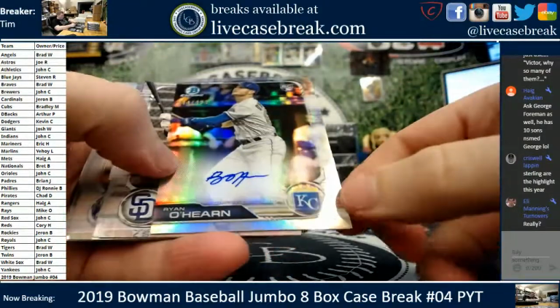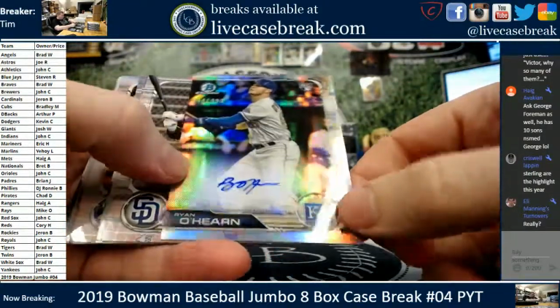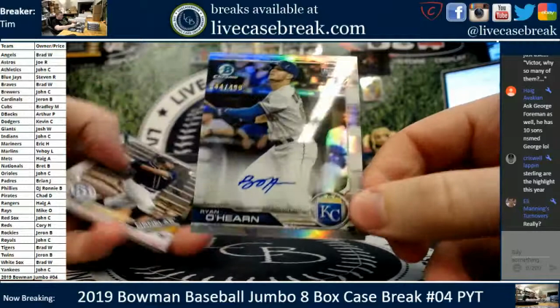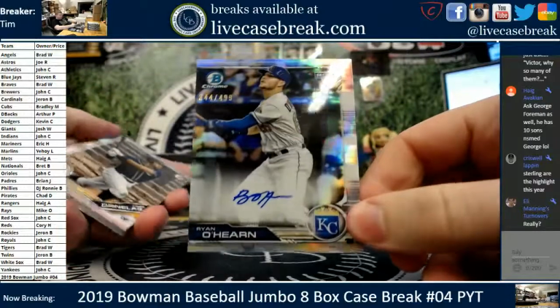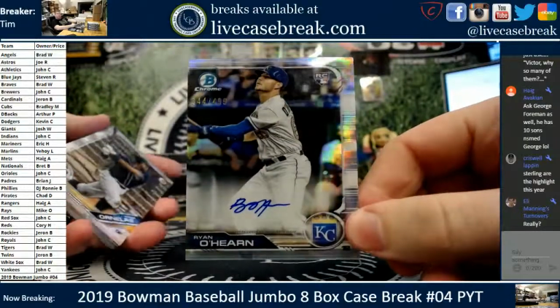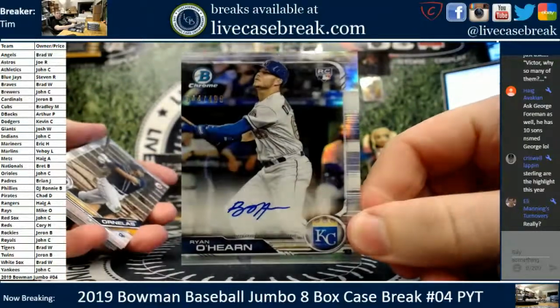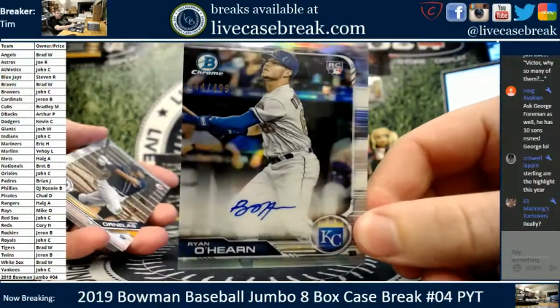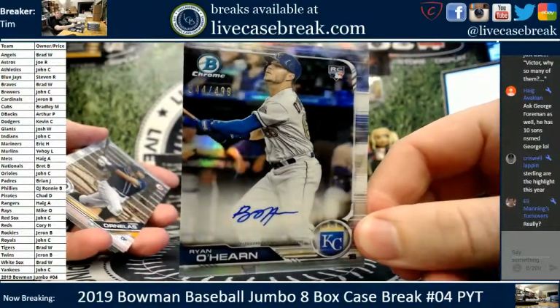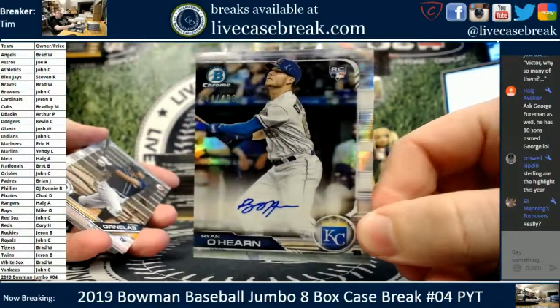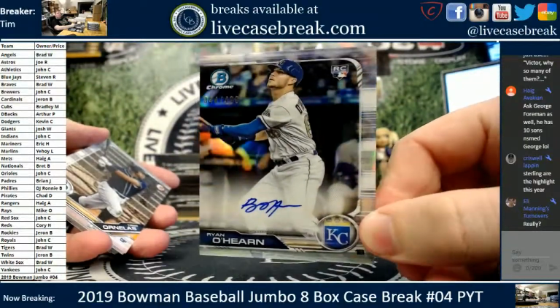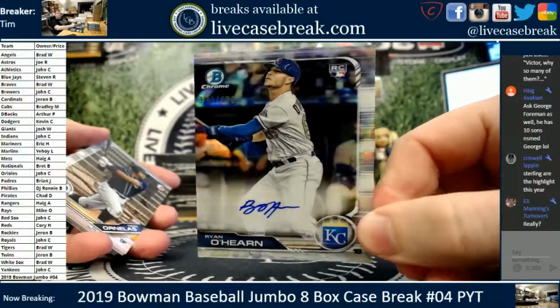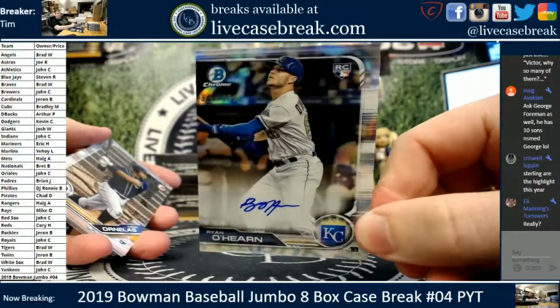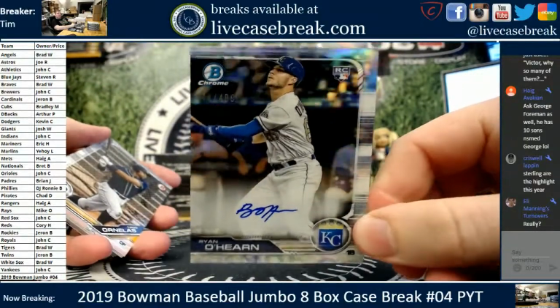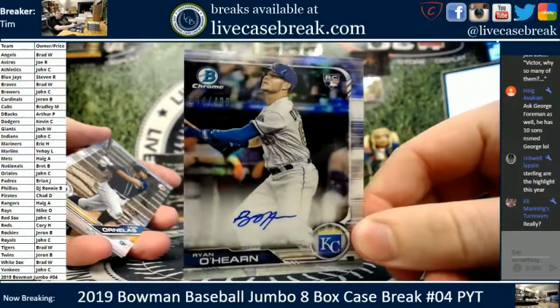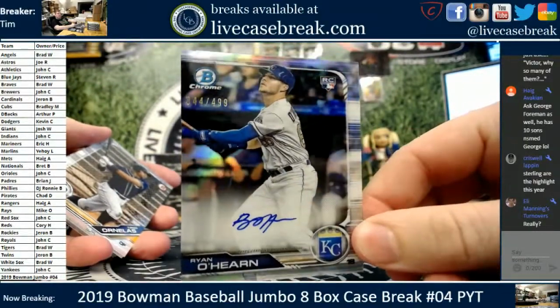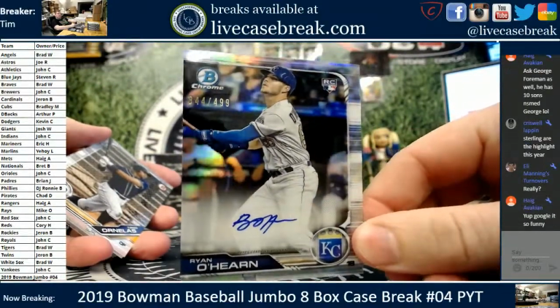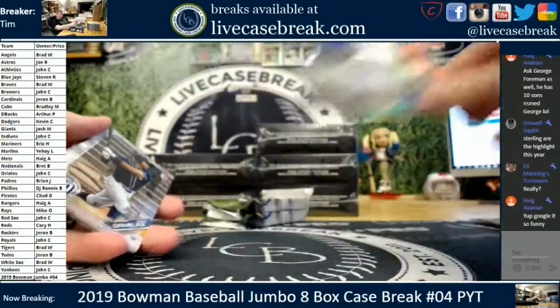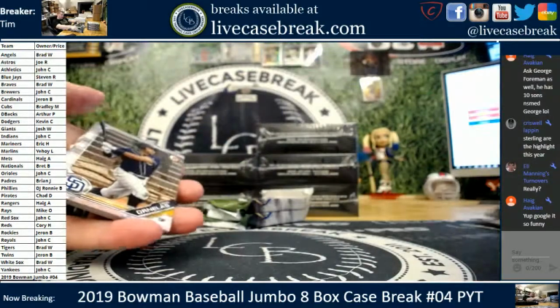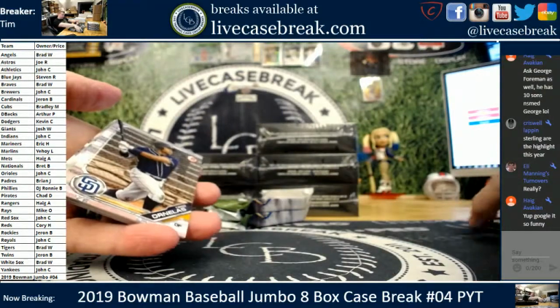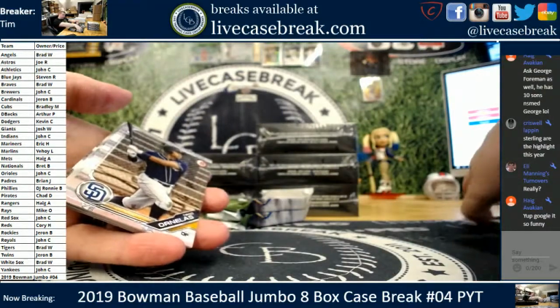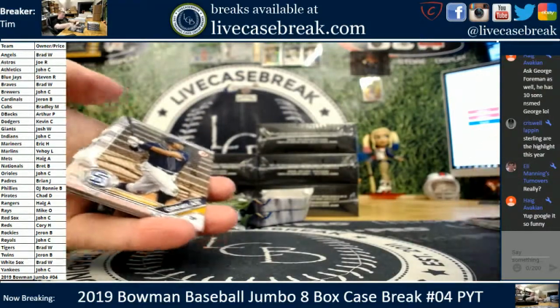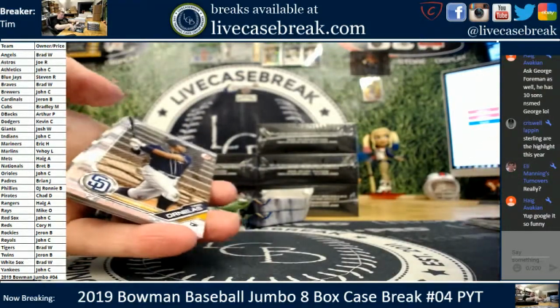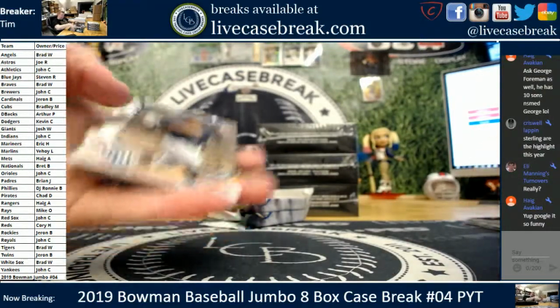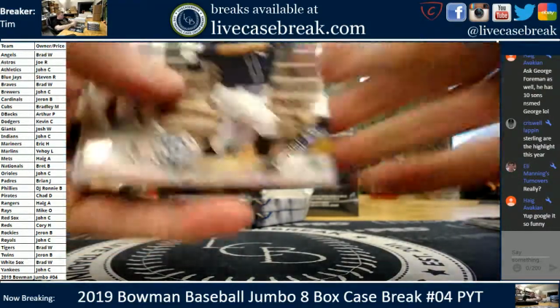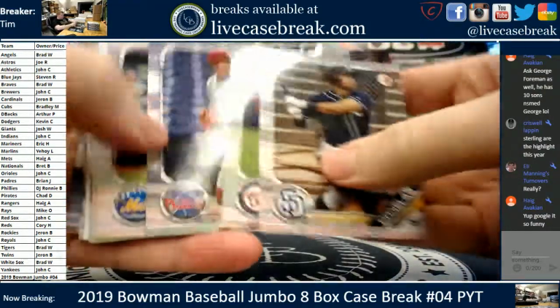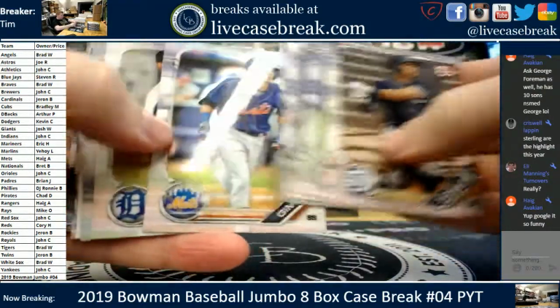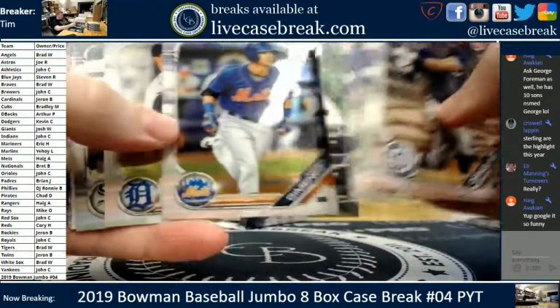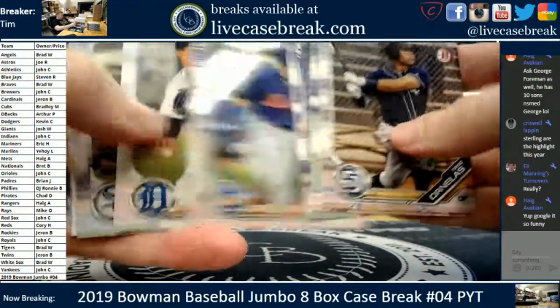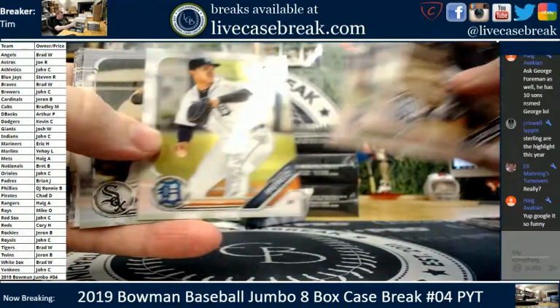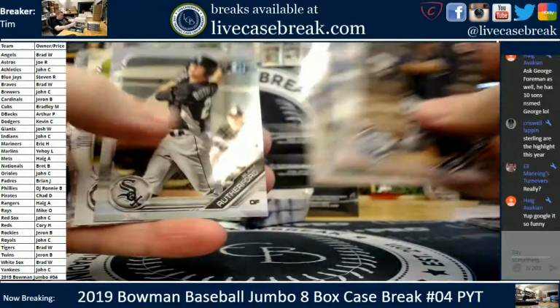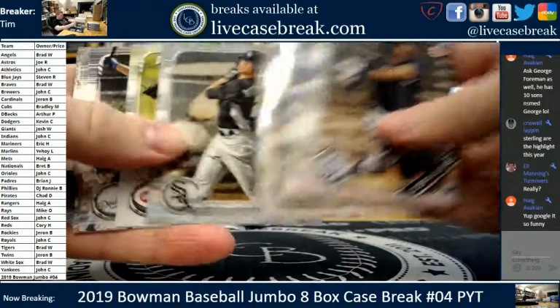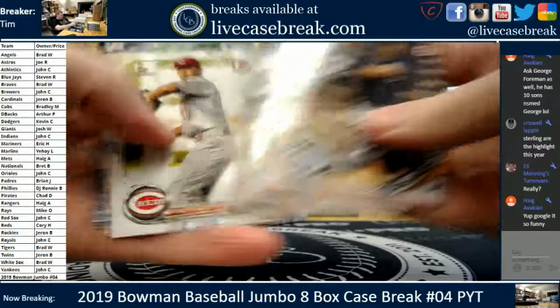And the auto is Ryan O'Hearn for the Kansas City Royals, 344 out of 499. The last teams to sell — Kansas City. Three autos already. I don't know much about the prospects, but three. Jimenez, Perez, and Rutherford.